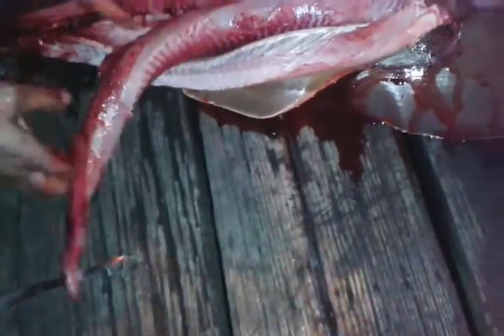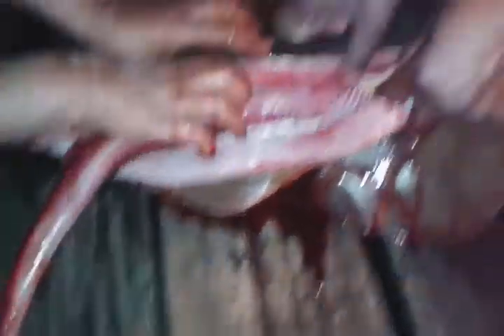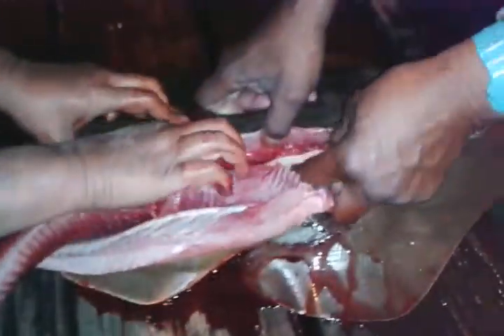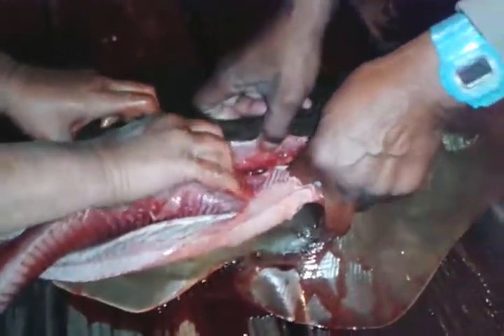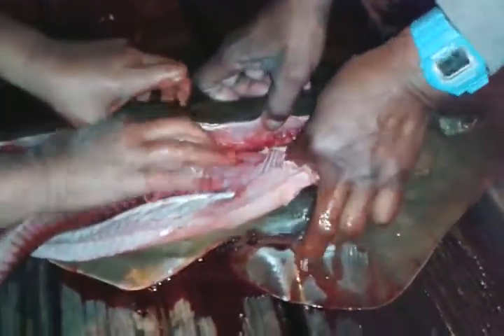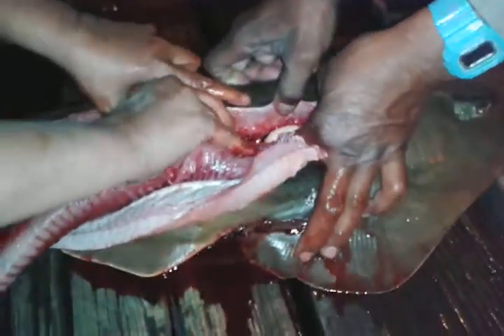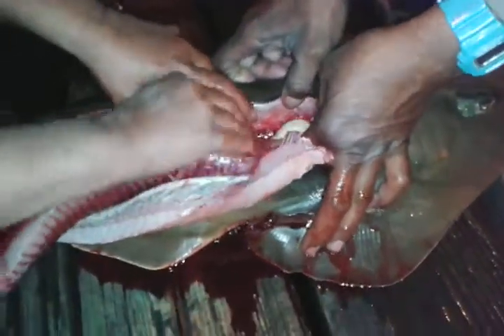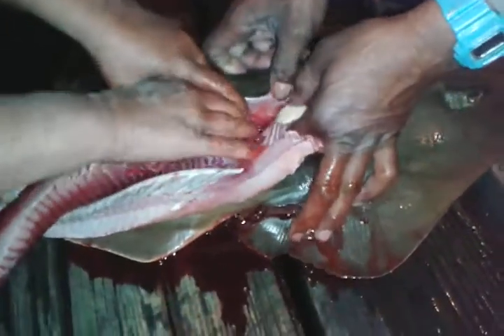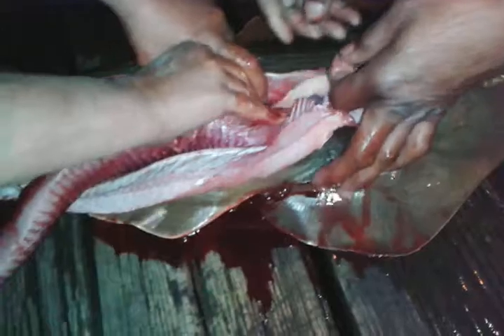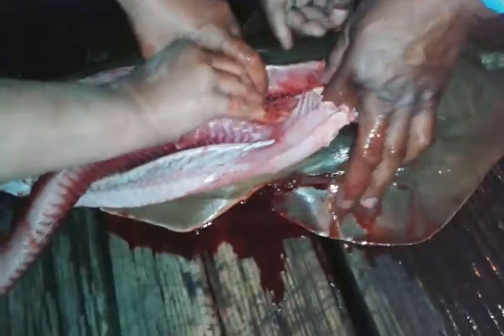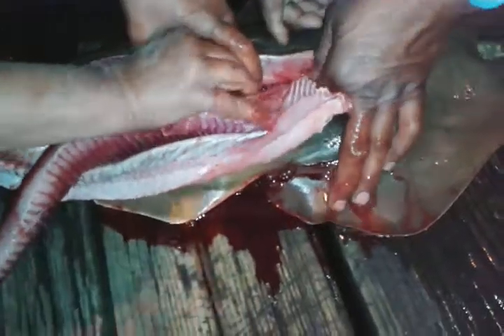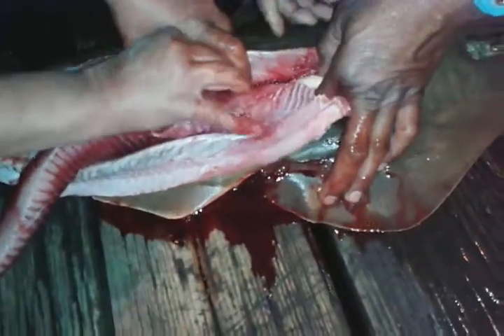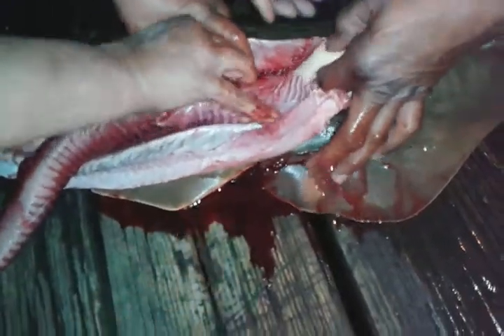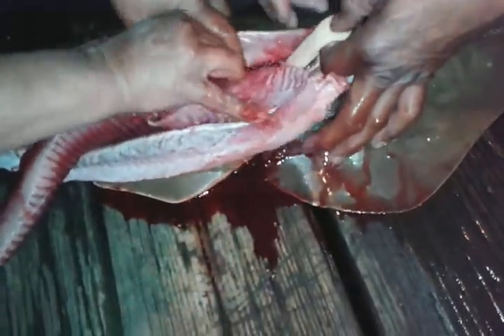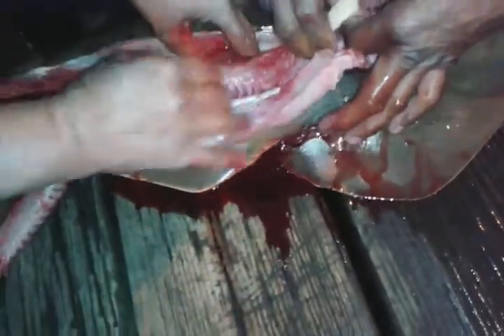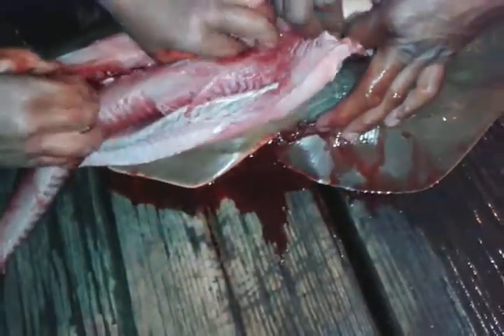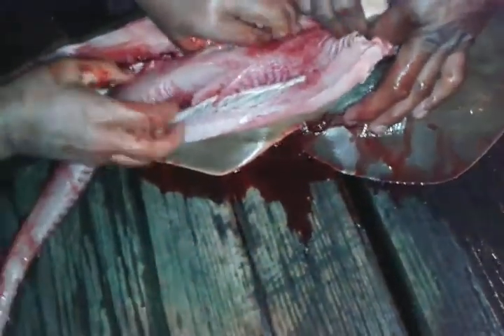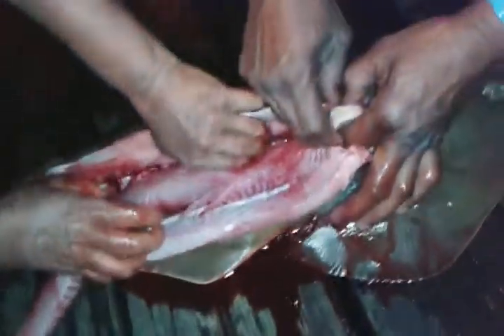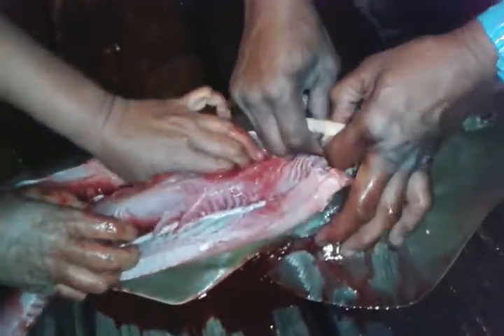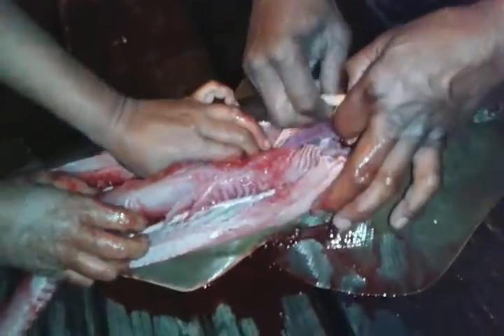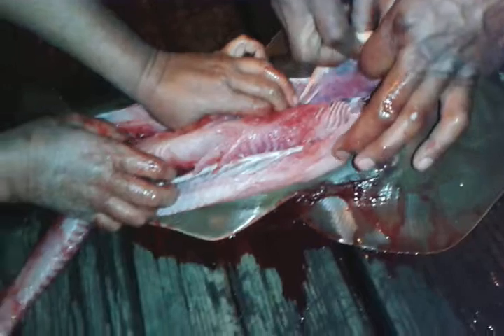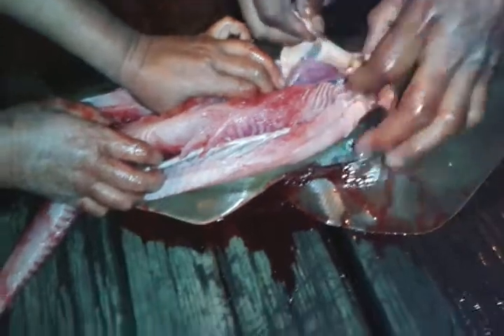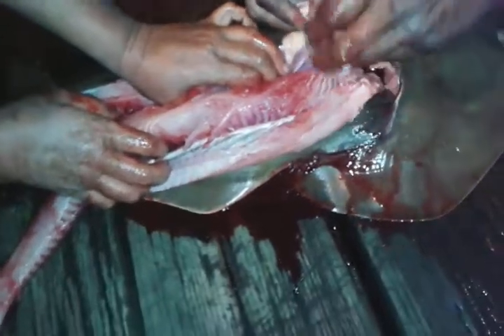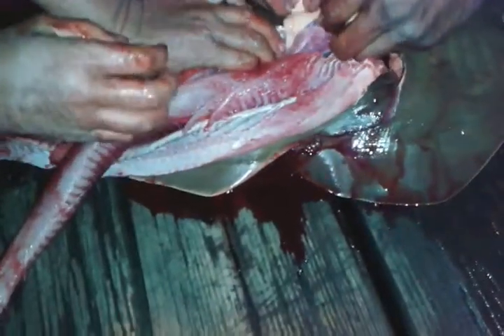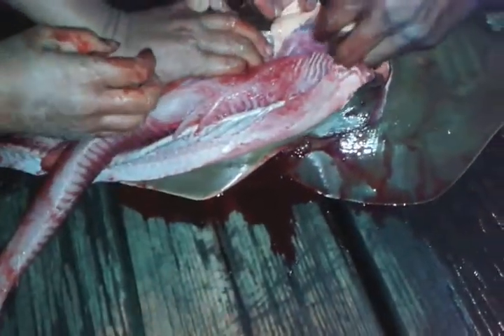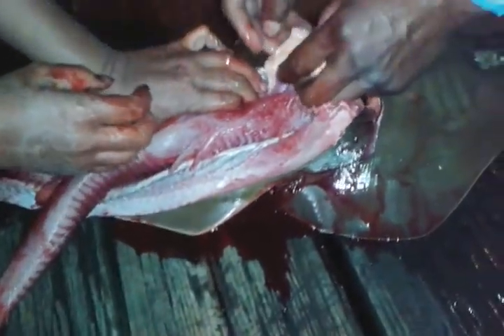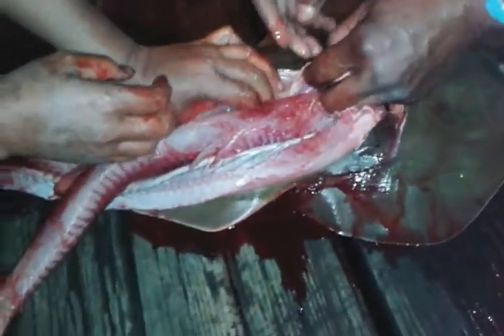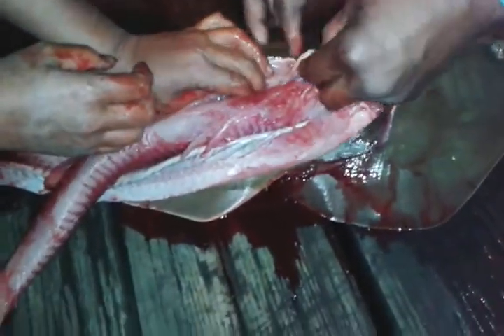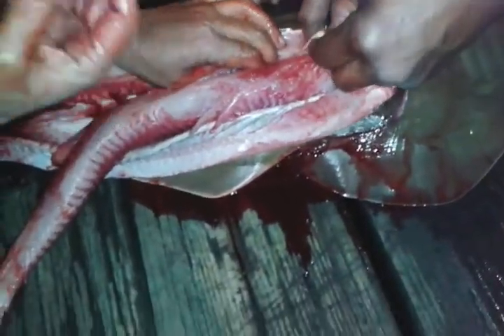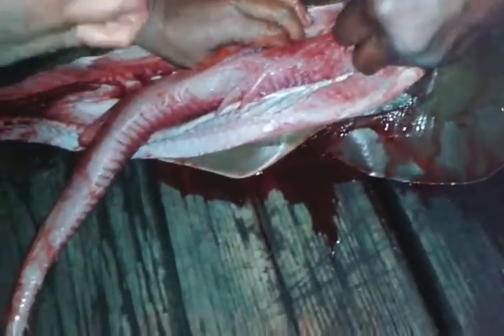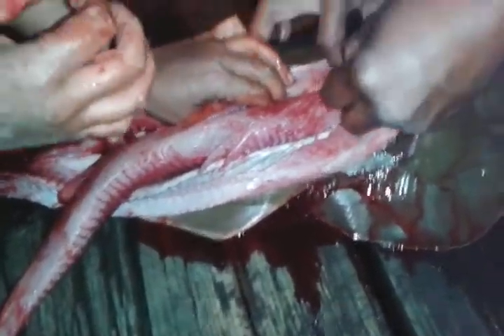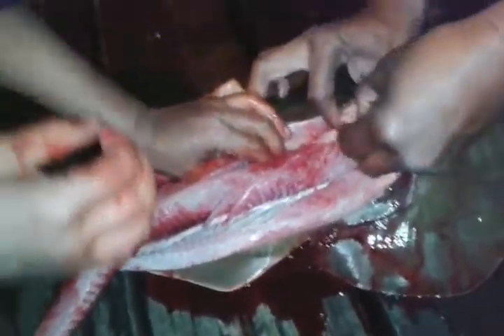It's caviar. Is it female? Yeah, it's a female. It's an egg — the caviar. Really? There's a whole bunch of them. They're round like turtle eggs.